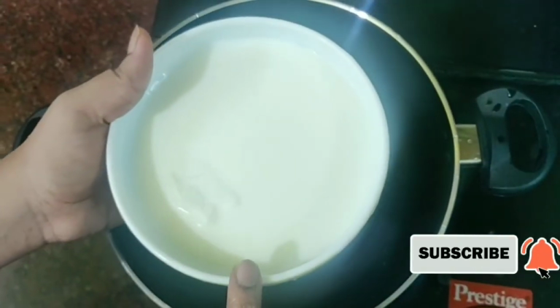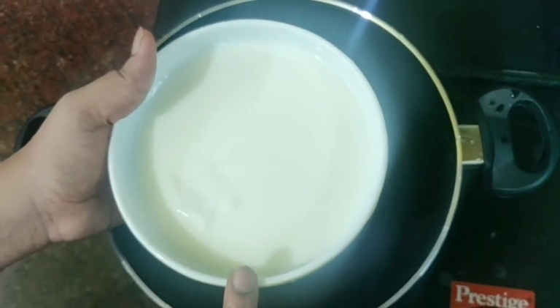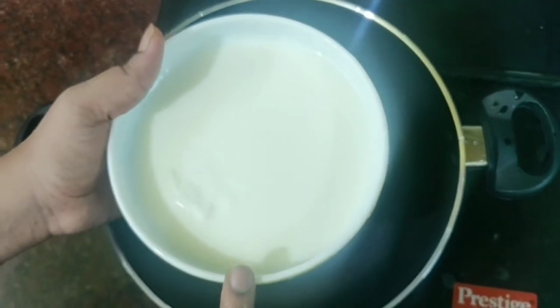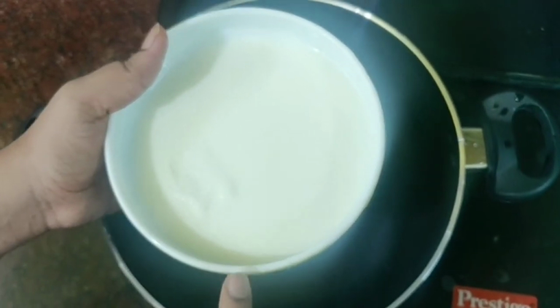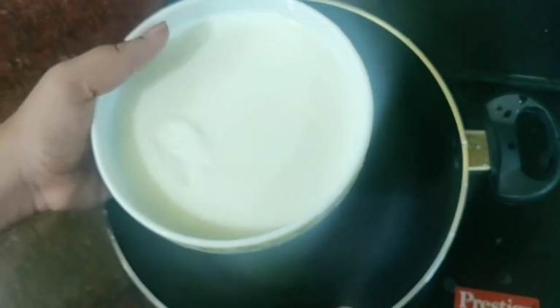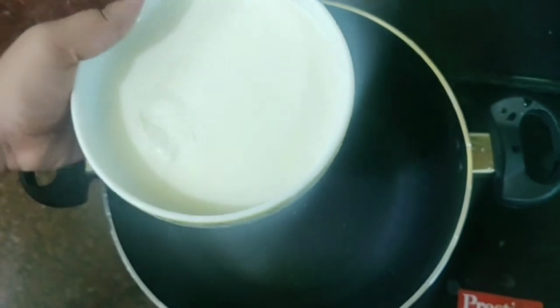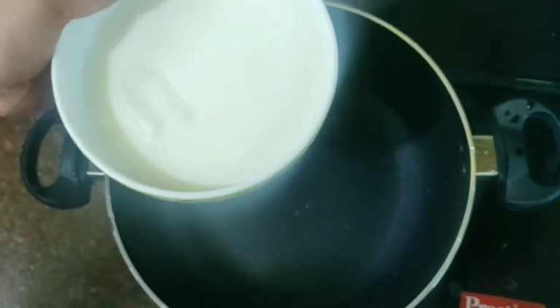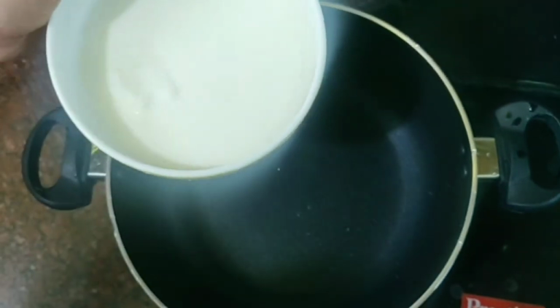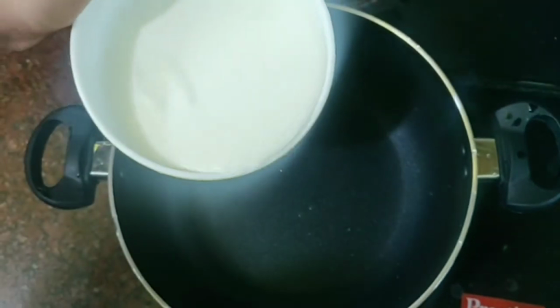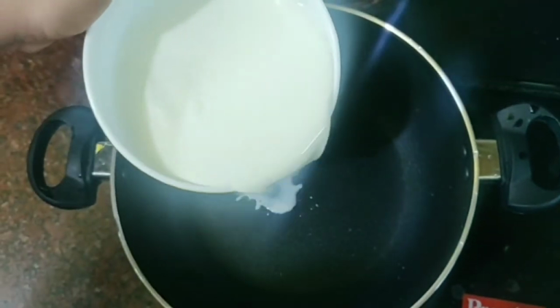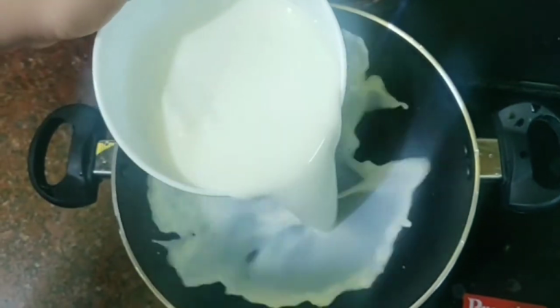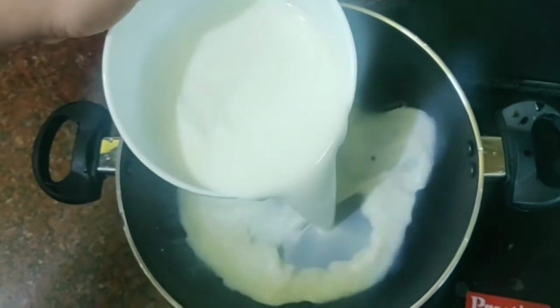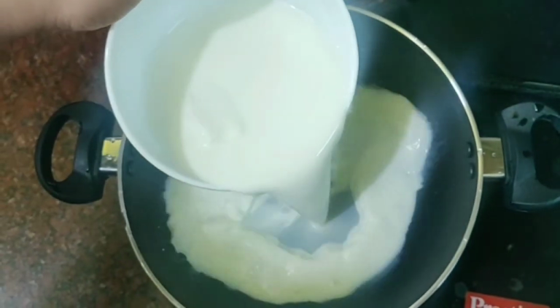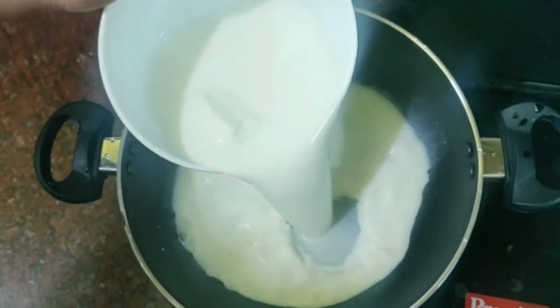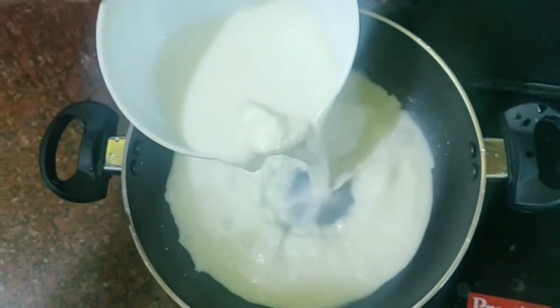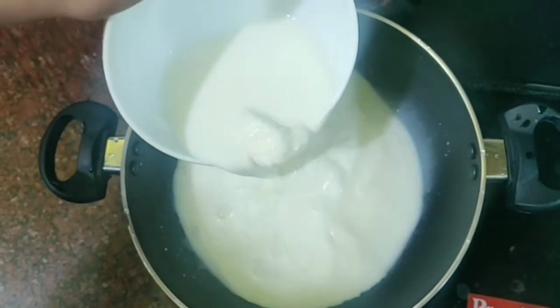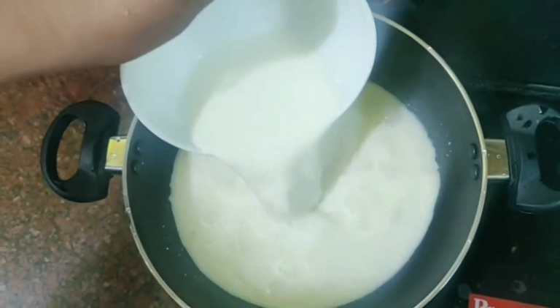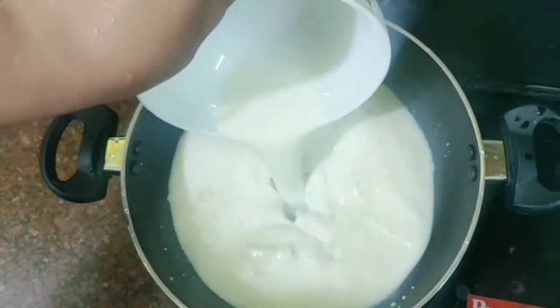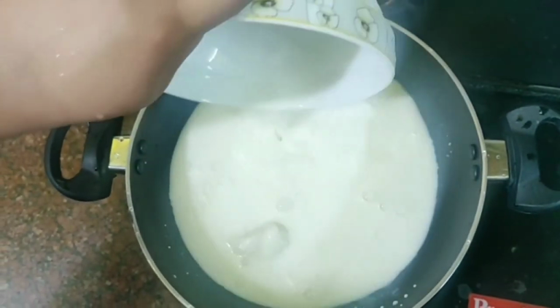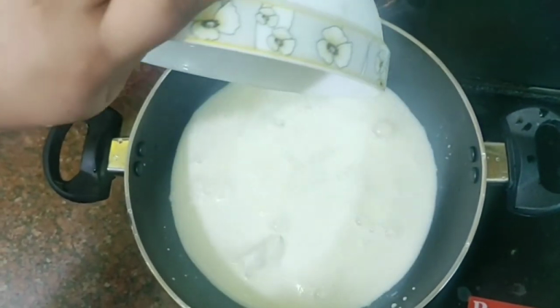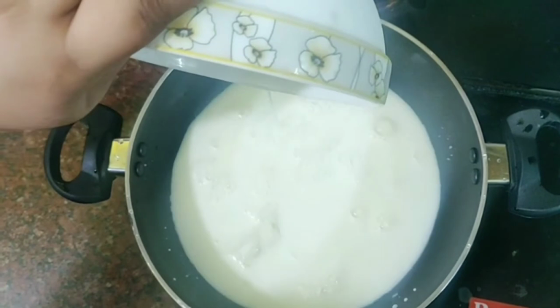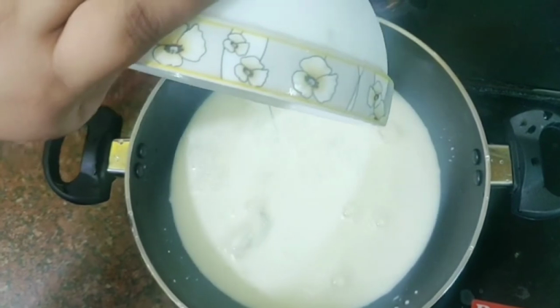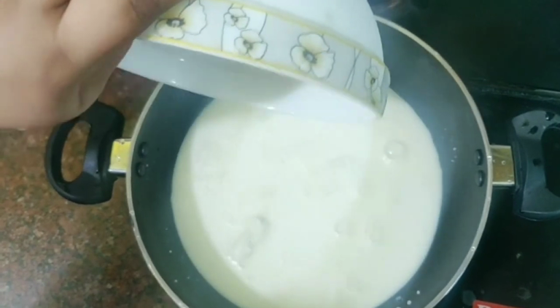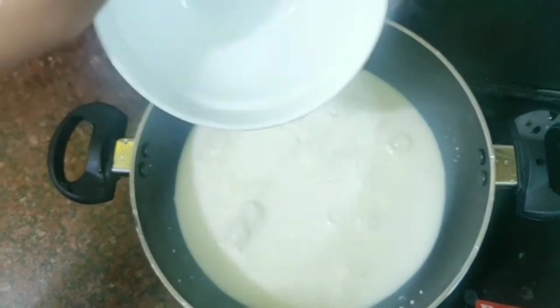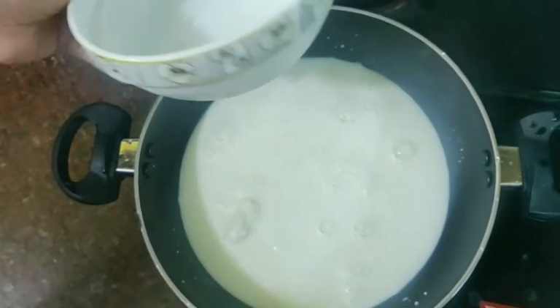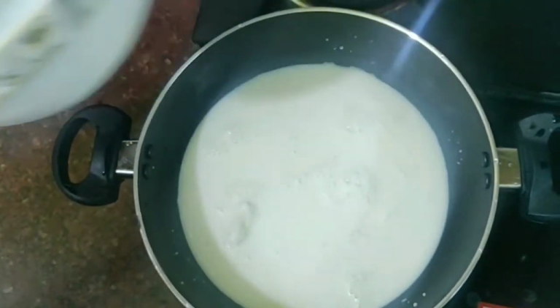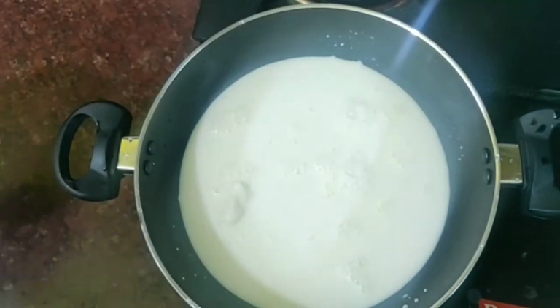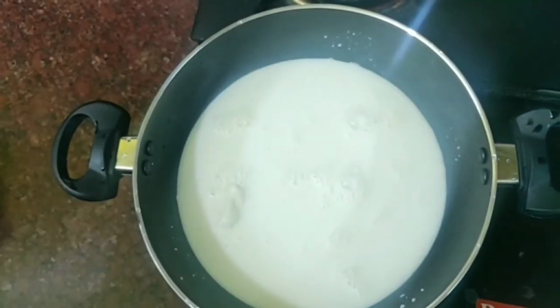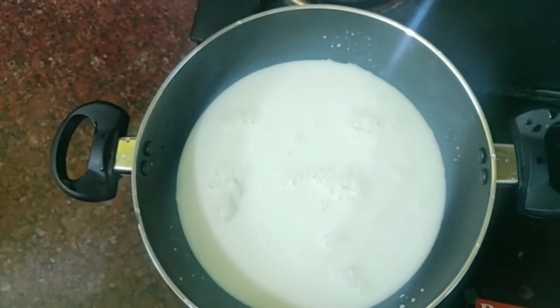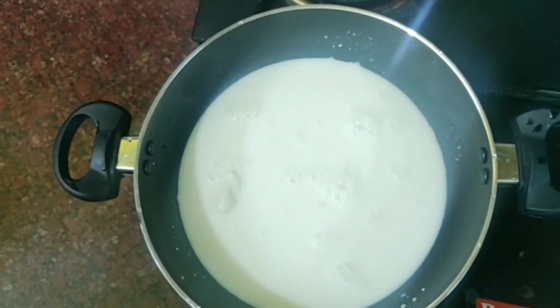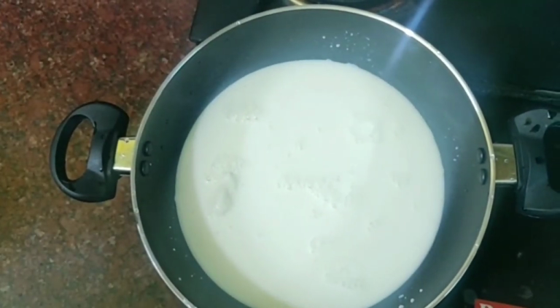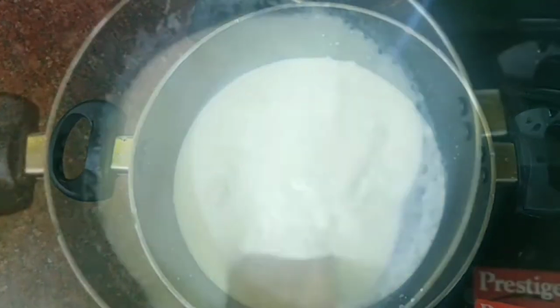First, add 500 ml fresh cream milk. Add it in the pan and add a nice sweet heat.